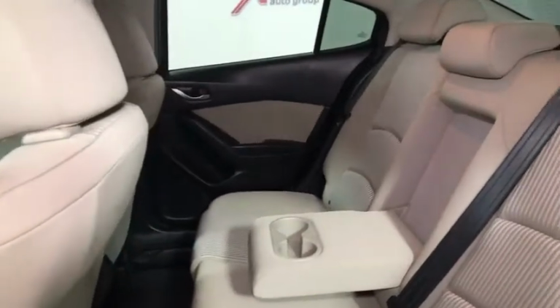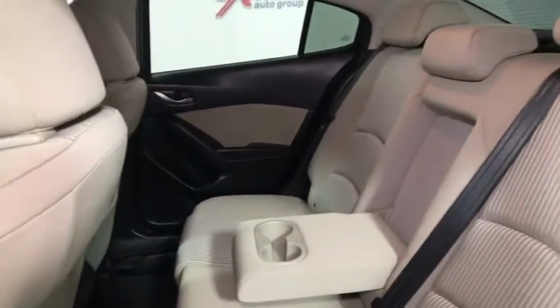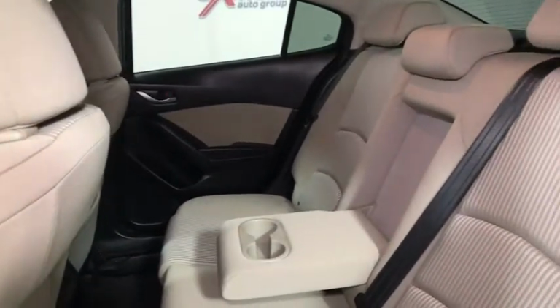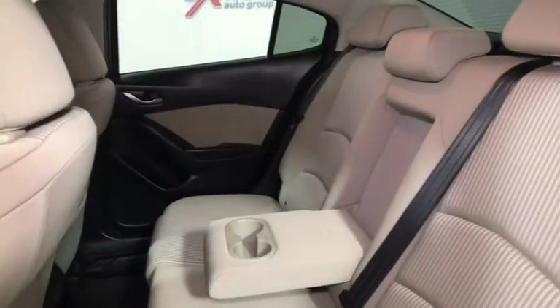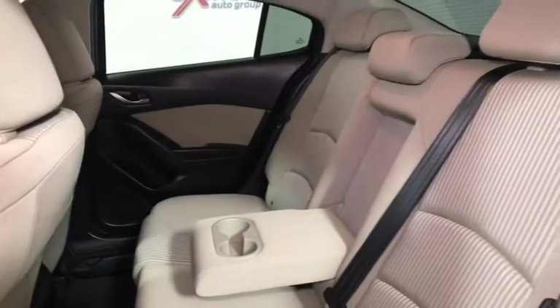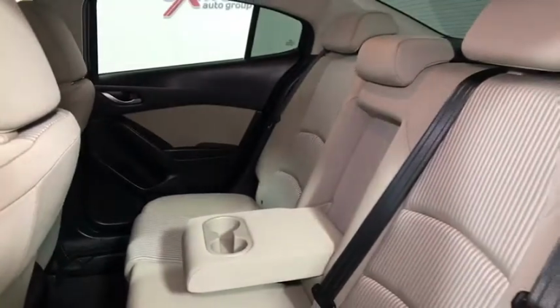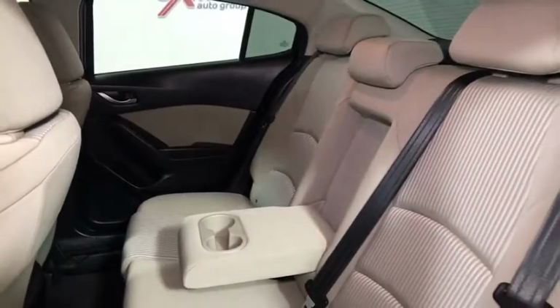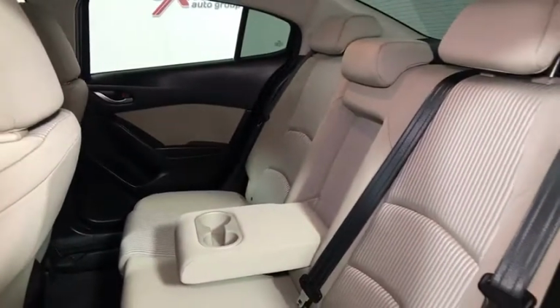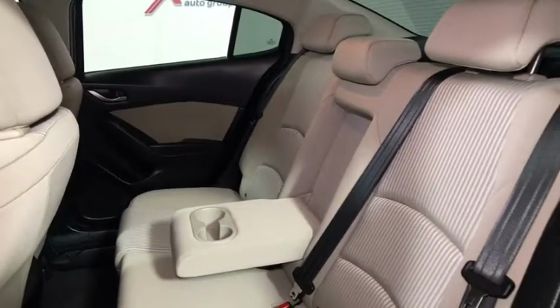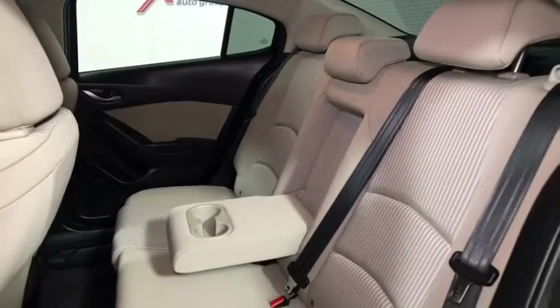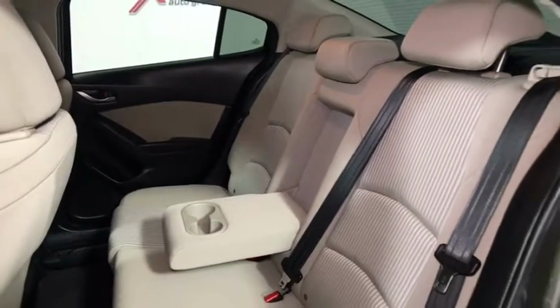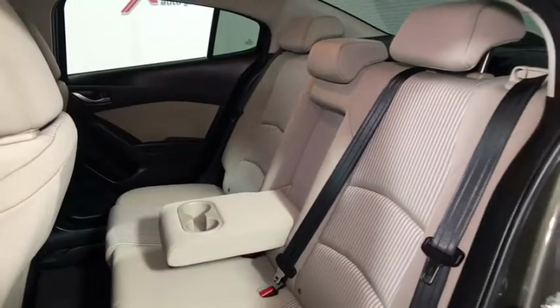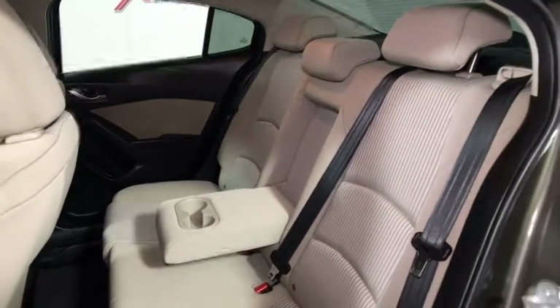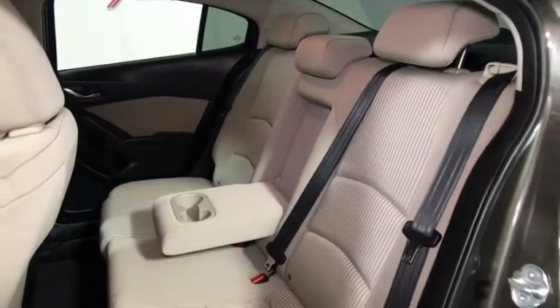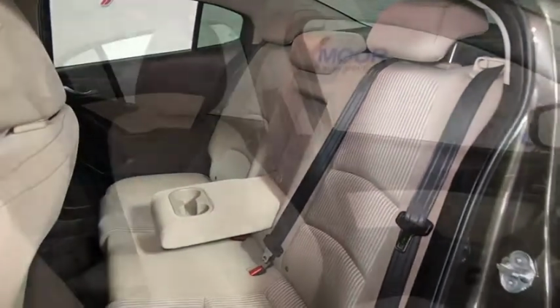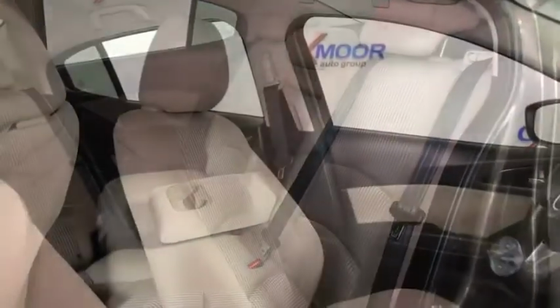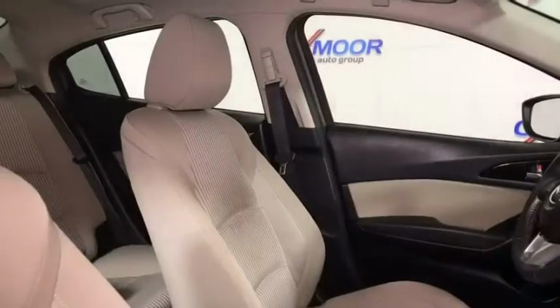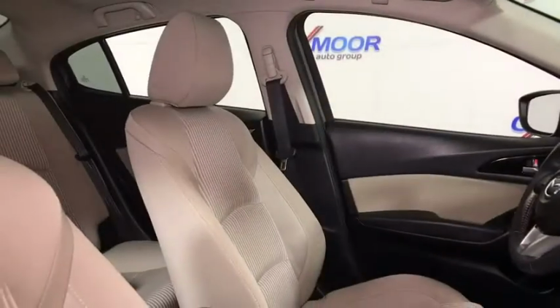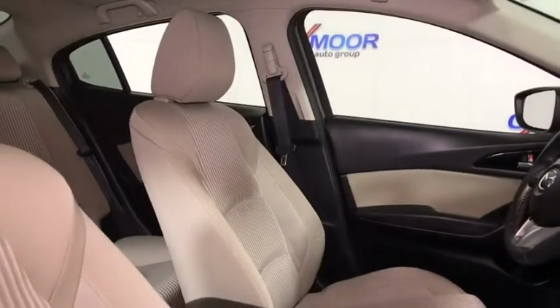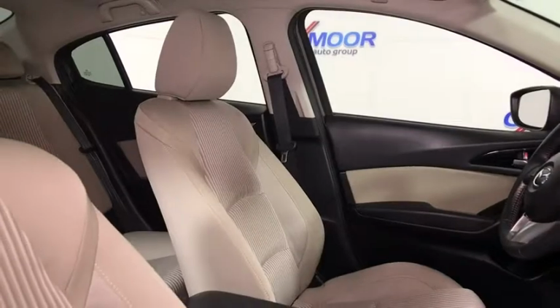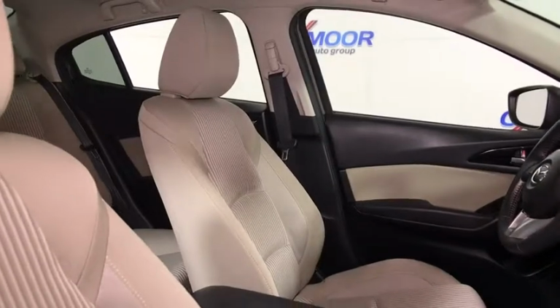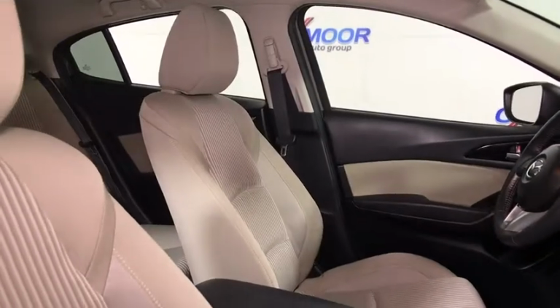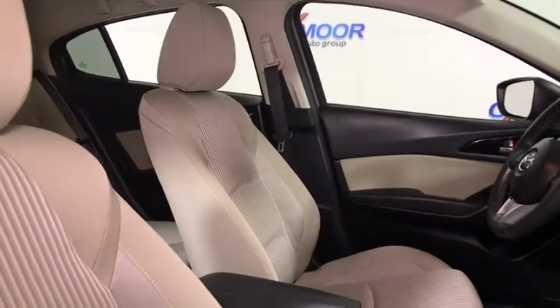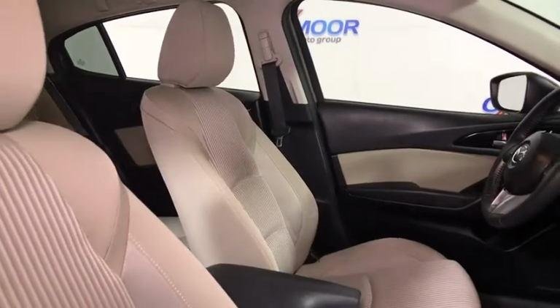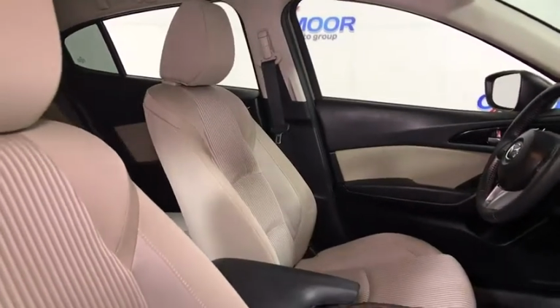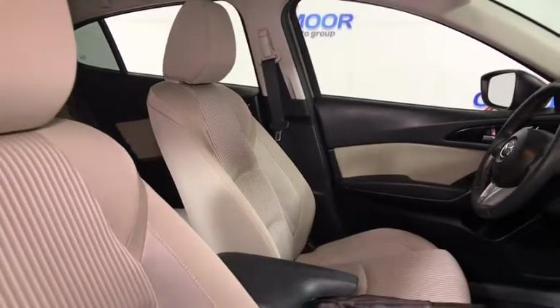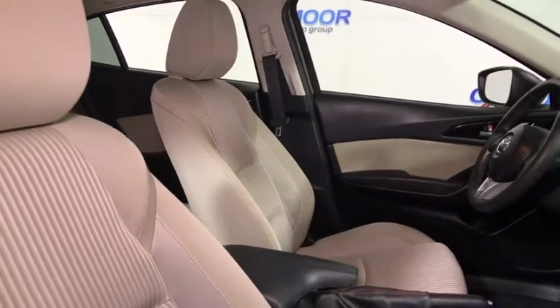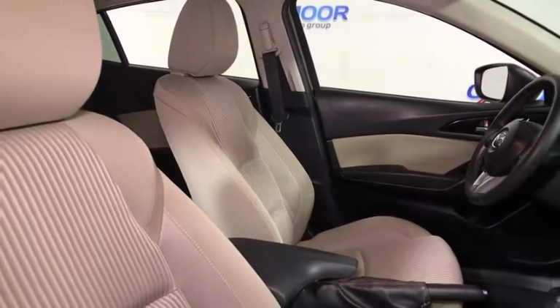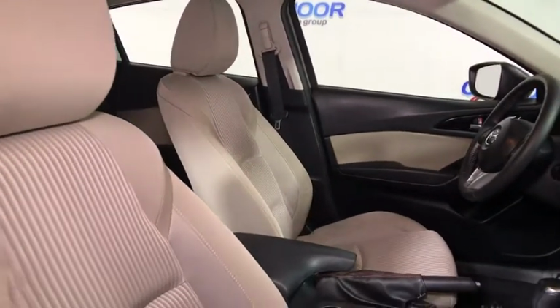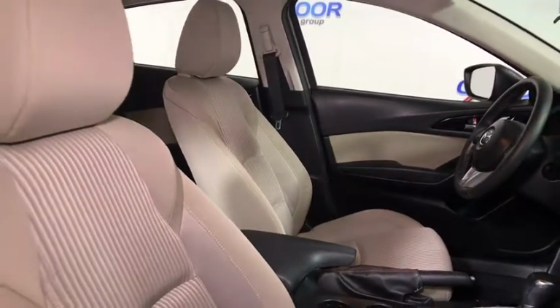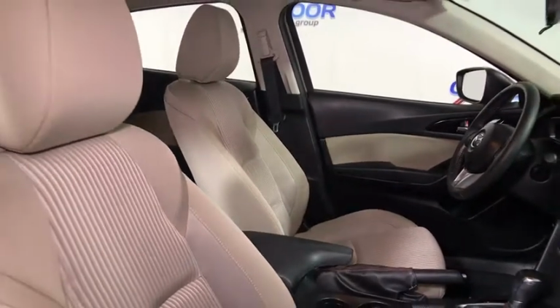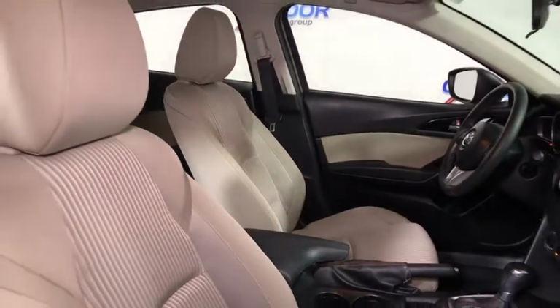Front reading lamp, driver vanity mirror, tilt steering wheel, front bucket seats, passenger vanity mirror. Take this vehicle for a spin and see why so many shoppers are now proud owners.